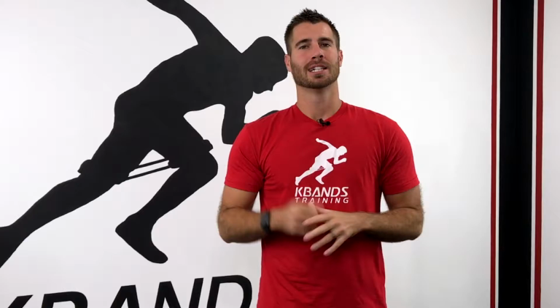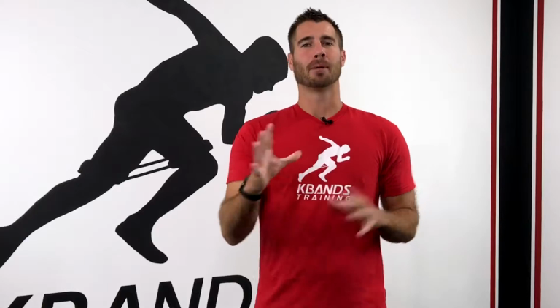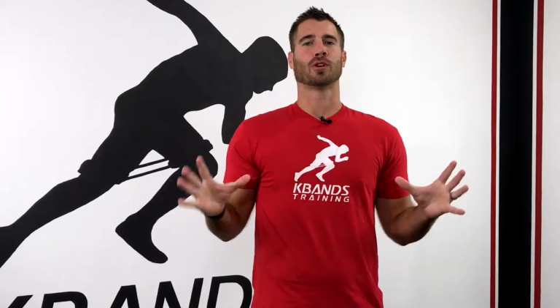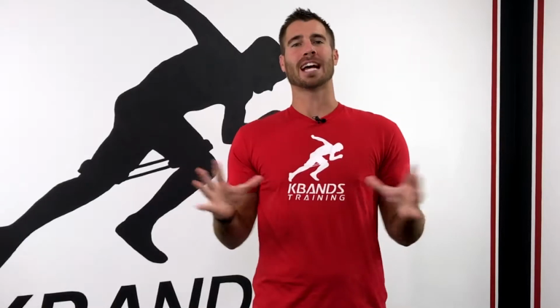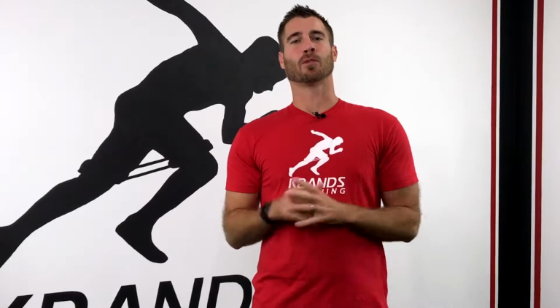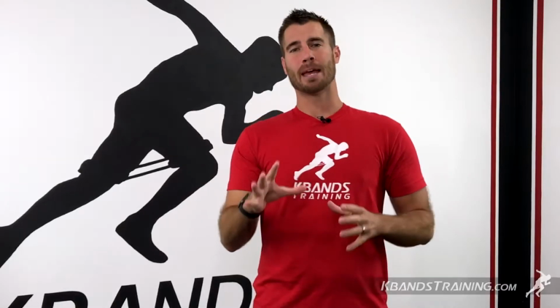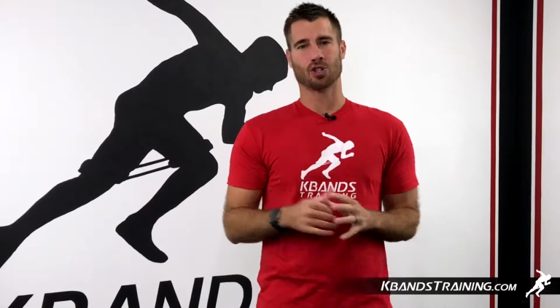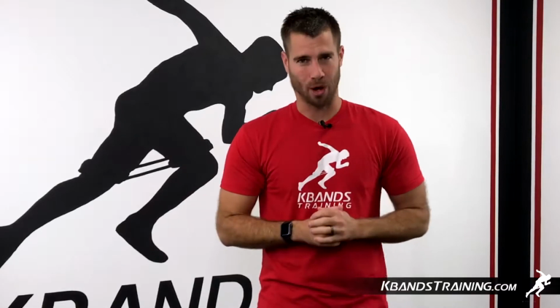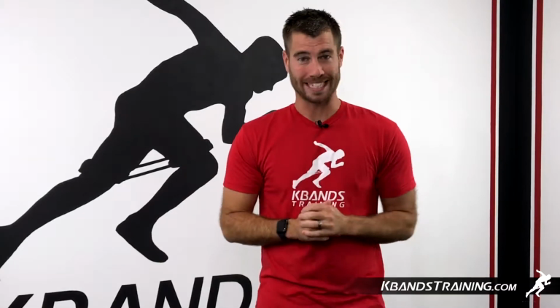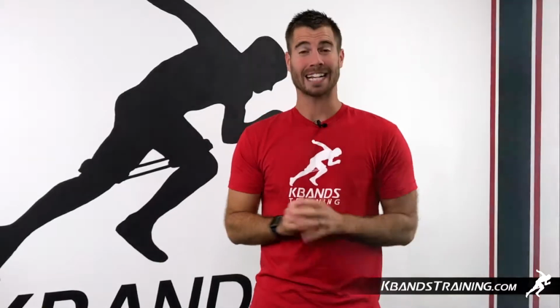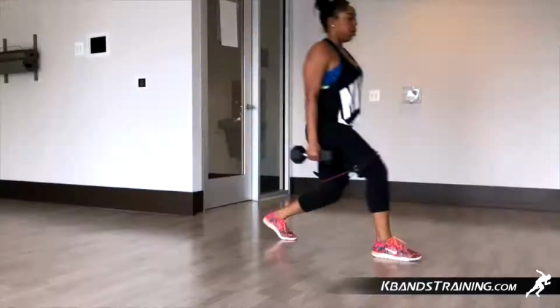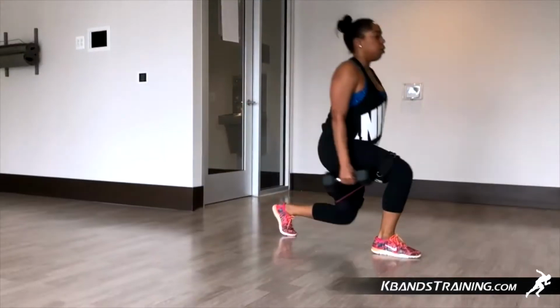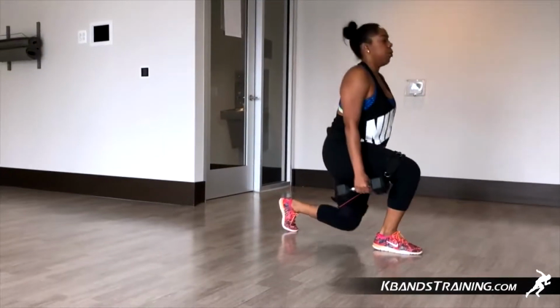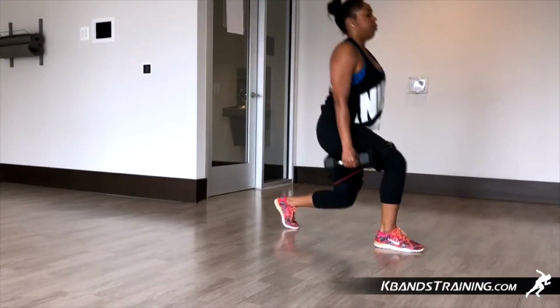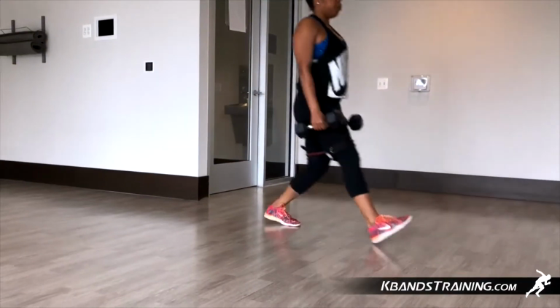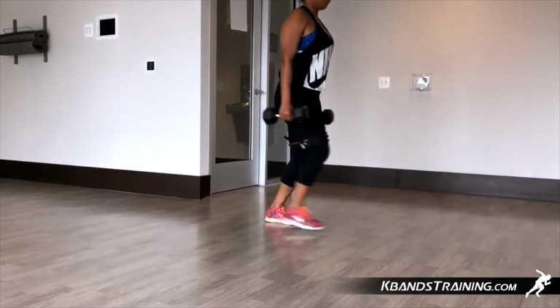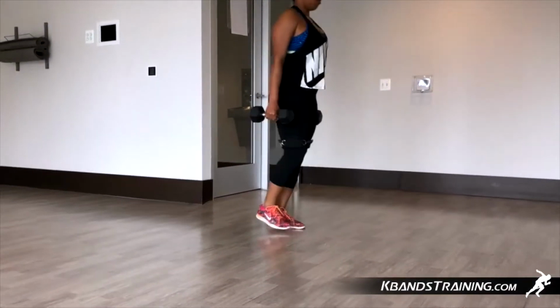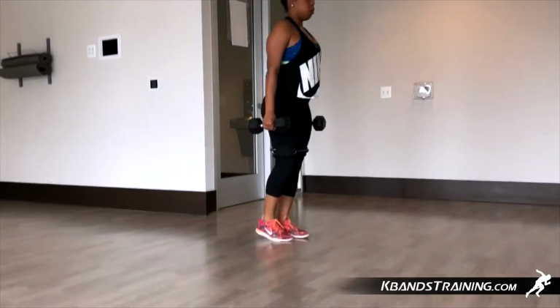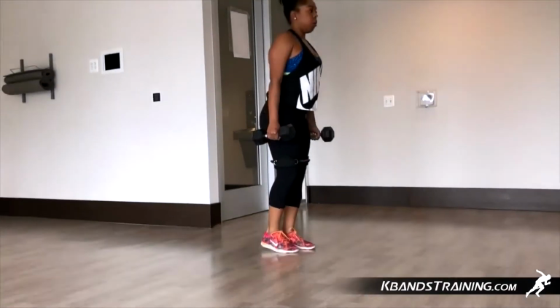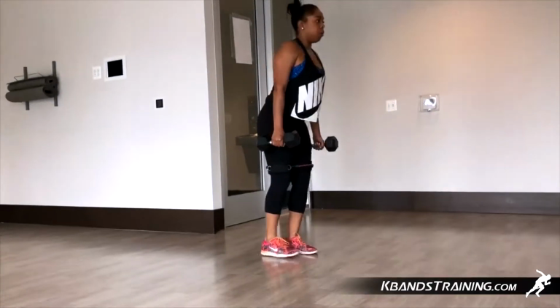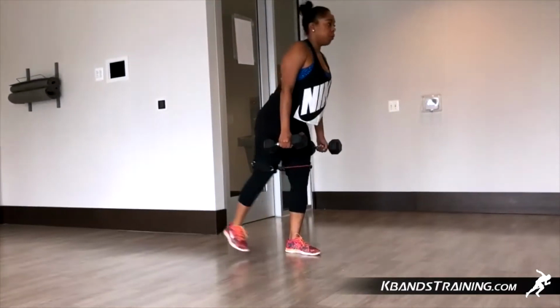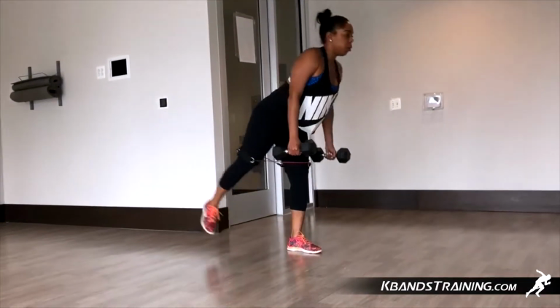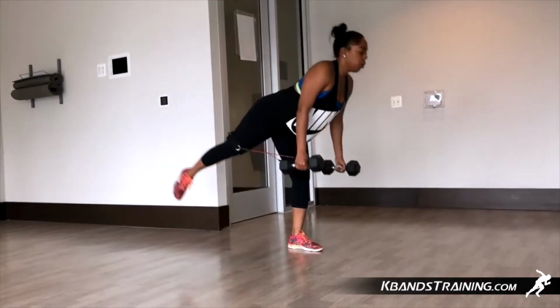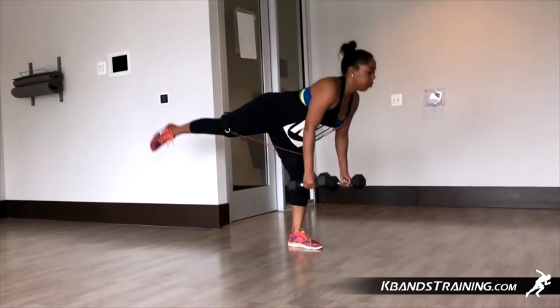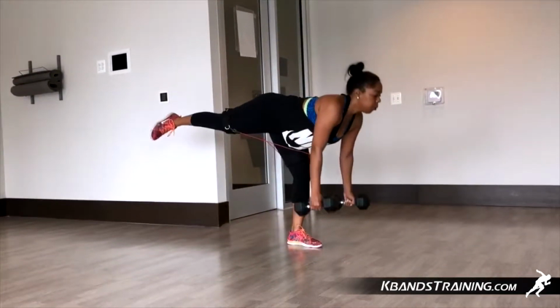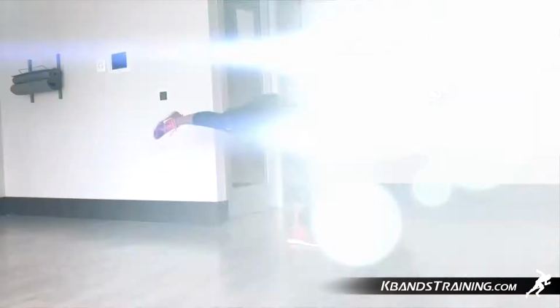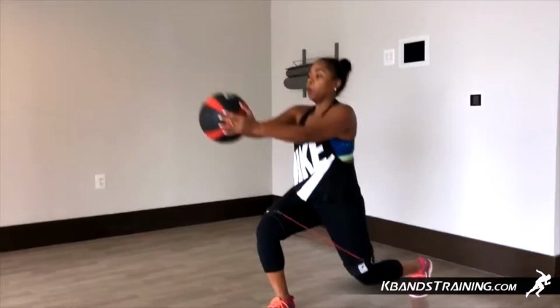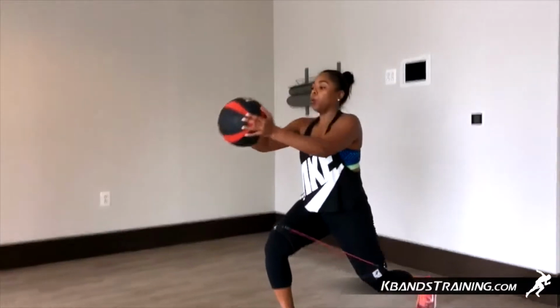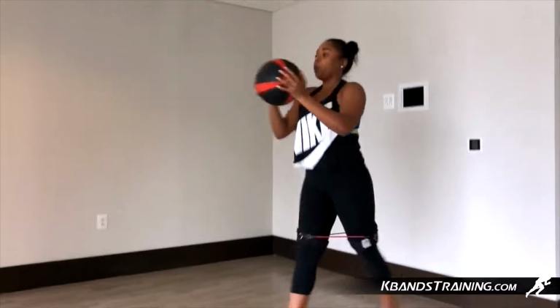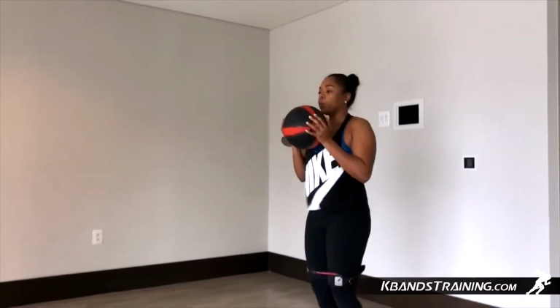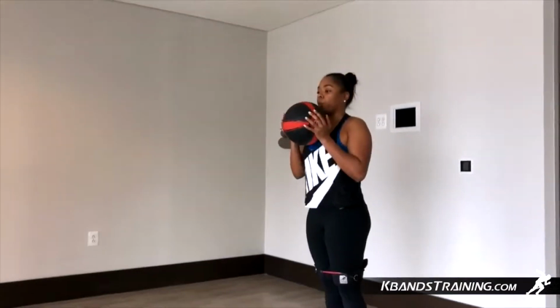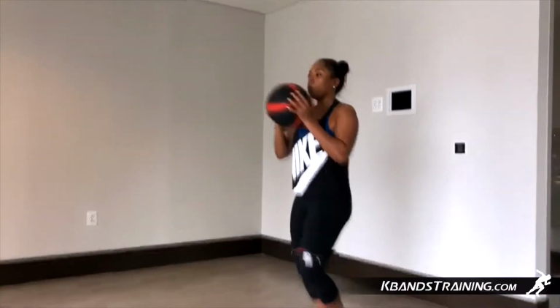Hi, my name is Trevor Tysman from kbandstraining.com. We've got a women's circuit today. You're going to need your K-bands, dumbbells, and a med ball through a variety of different exercises.